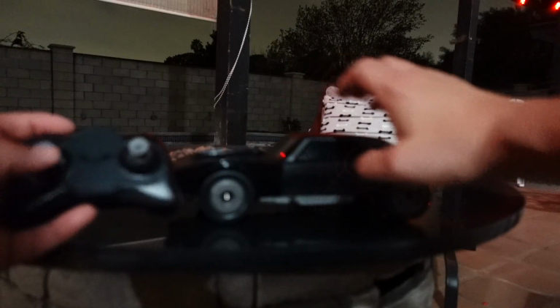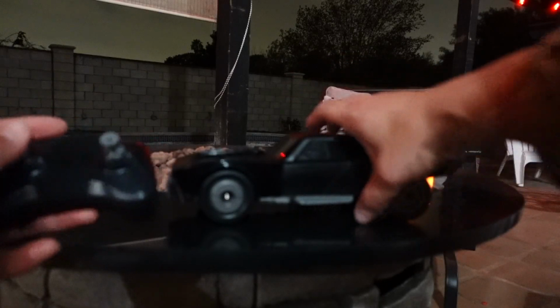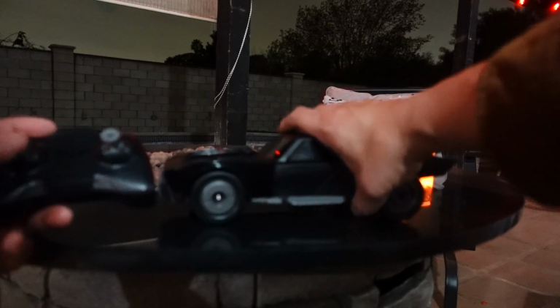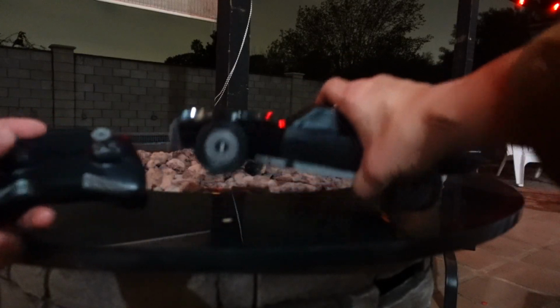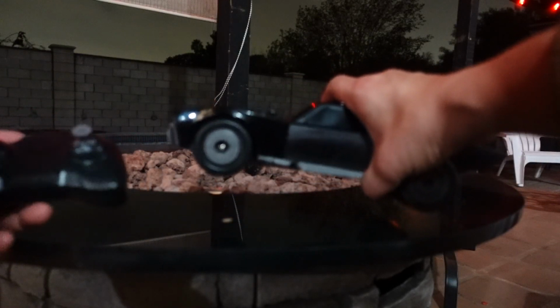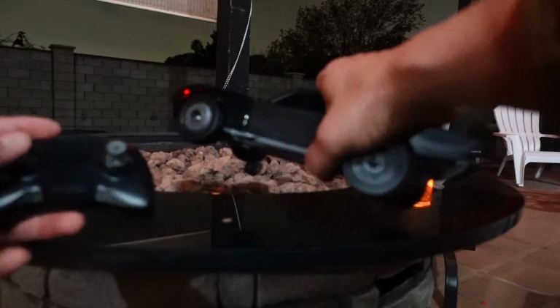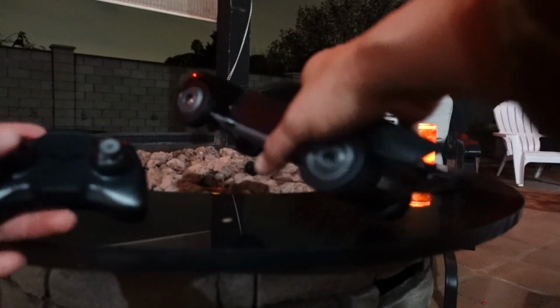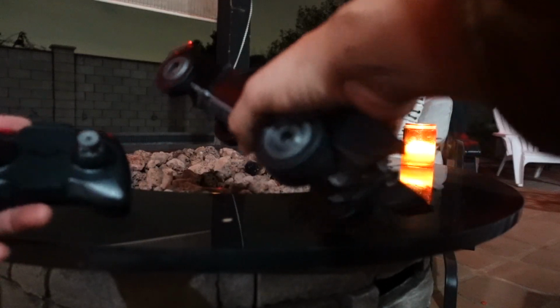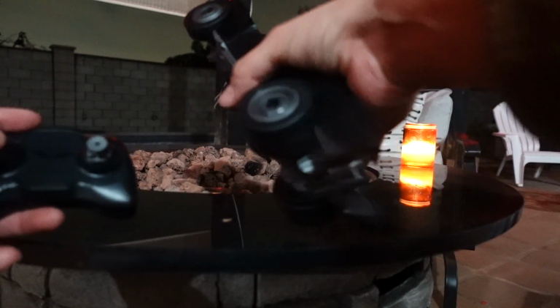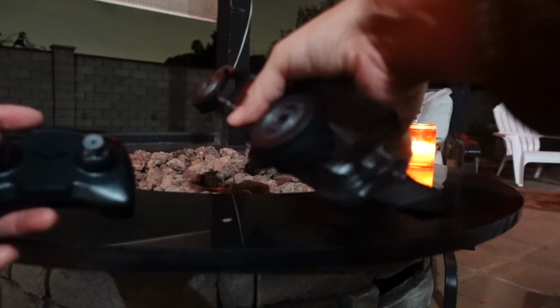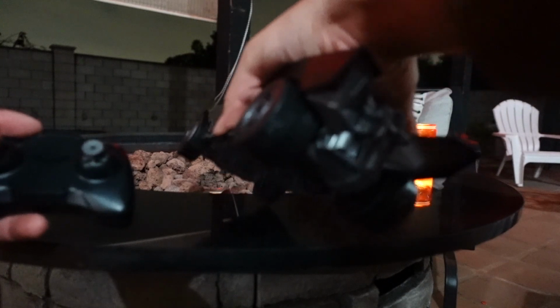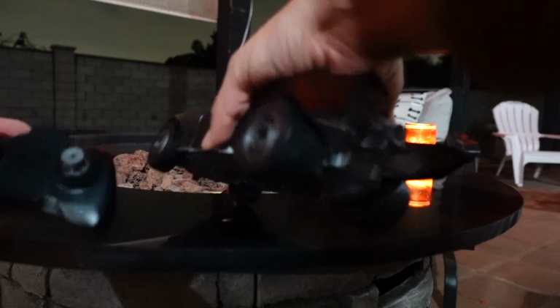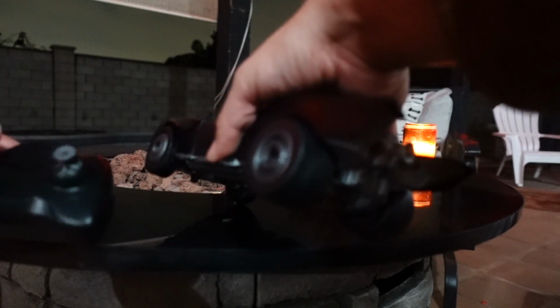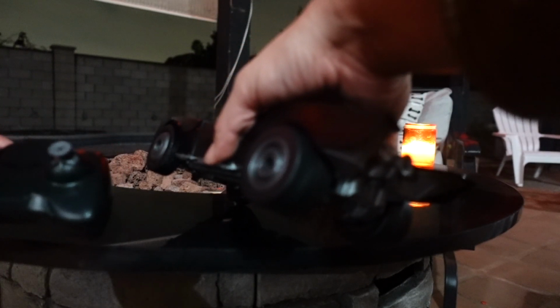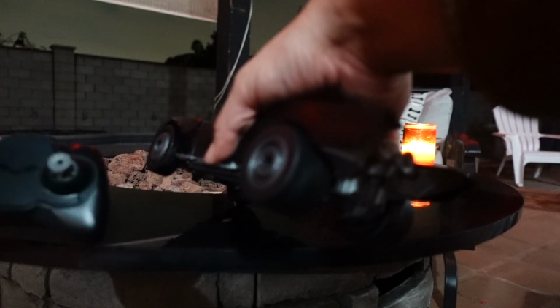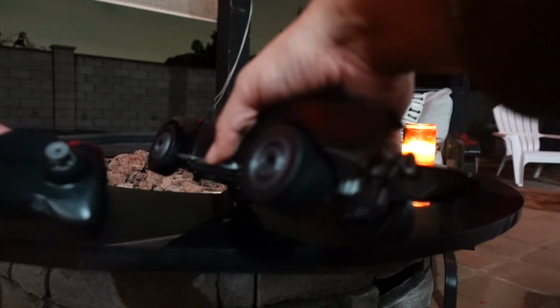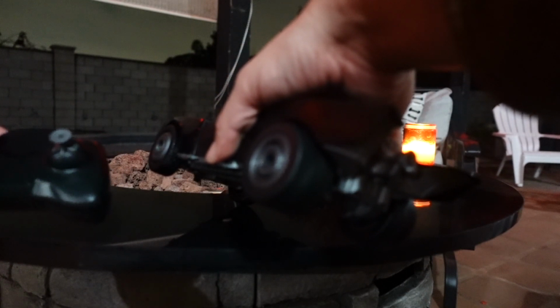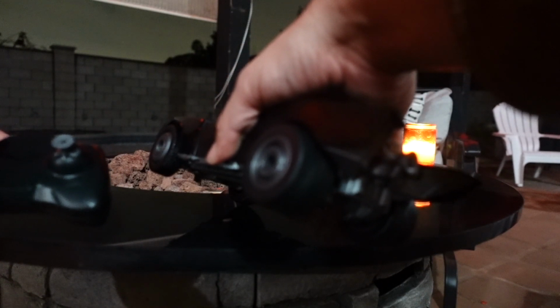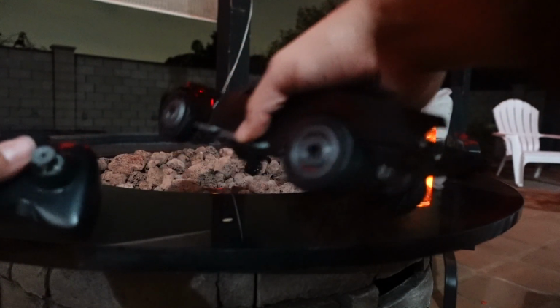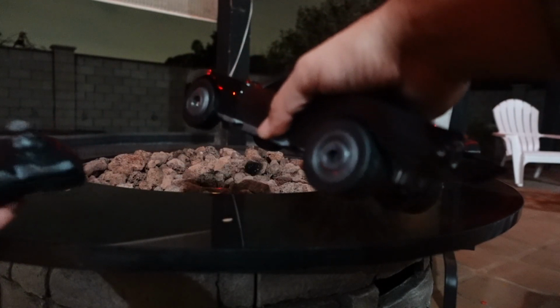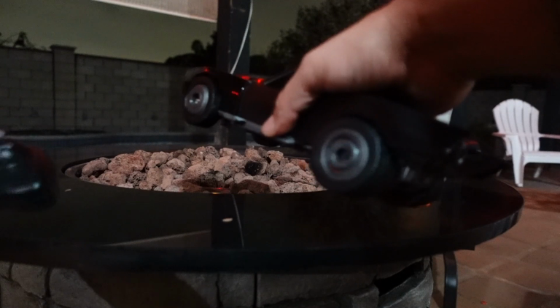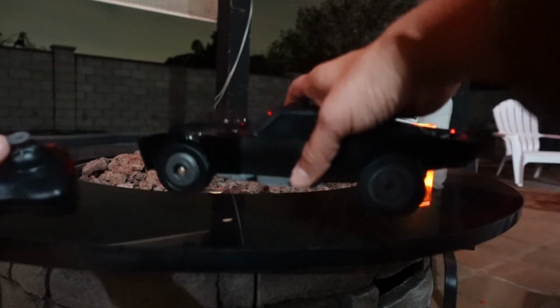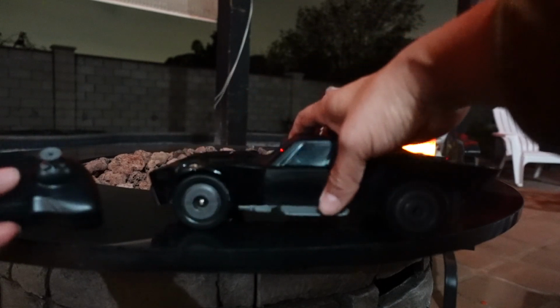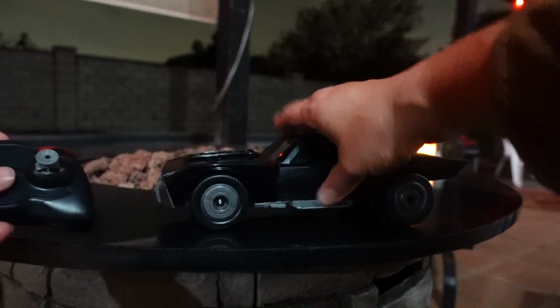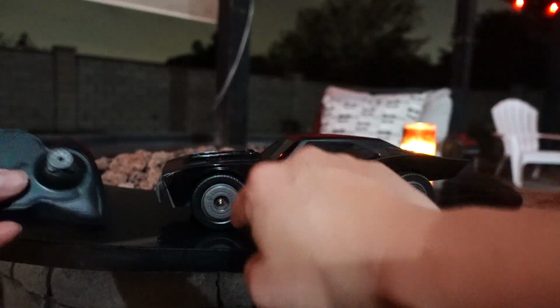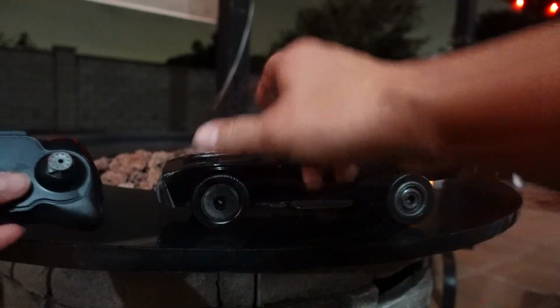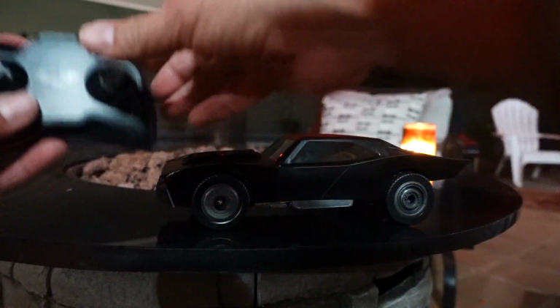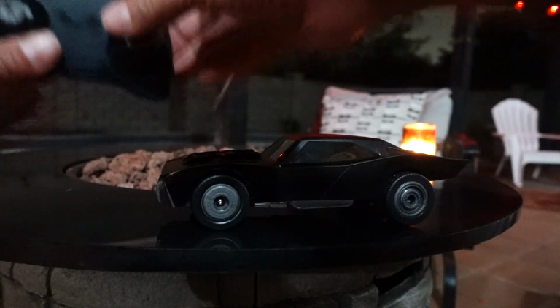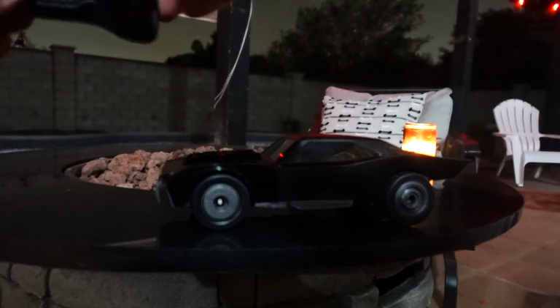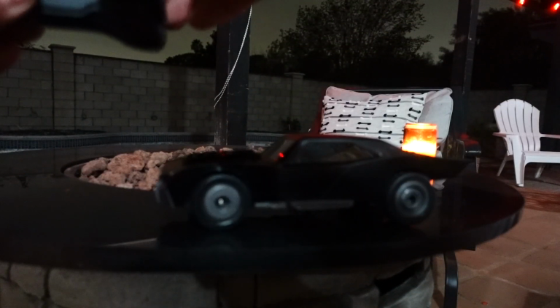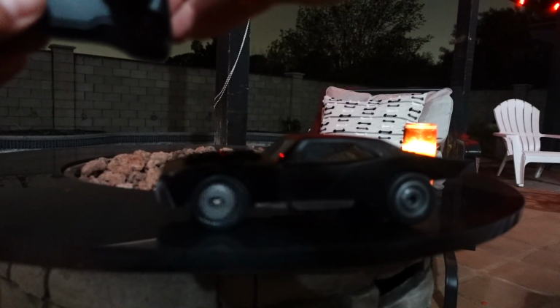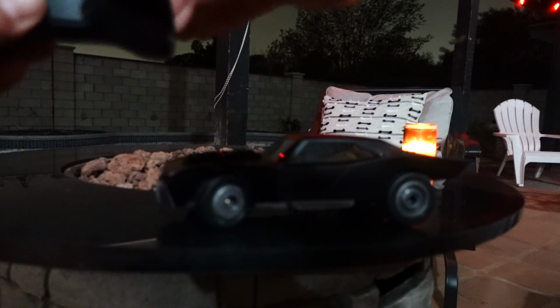On the left, this controls the rear wheels — you can go forward and back. And then the one on the right controls the turning of the tires. Let me show you.